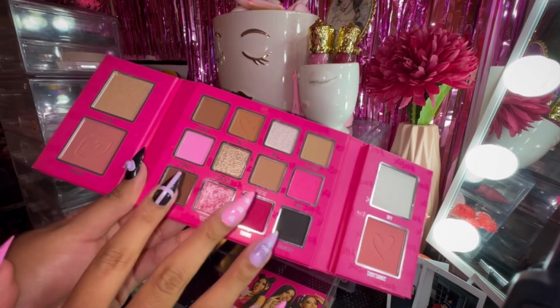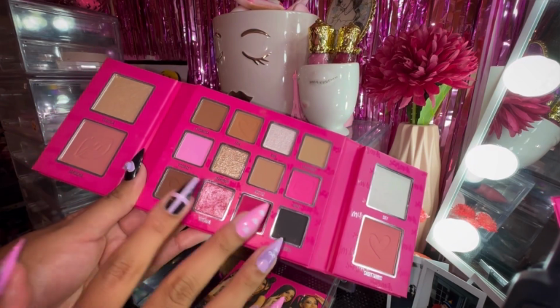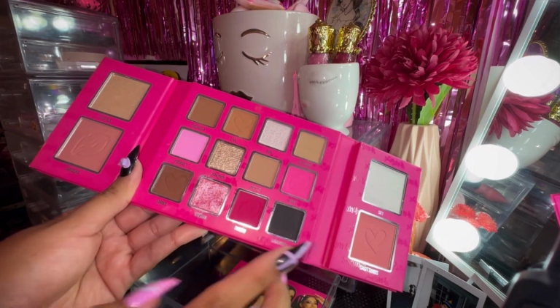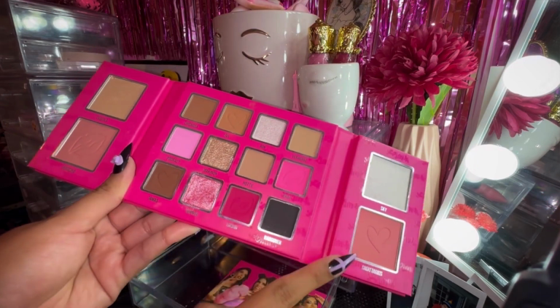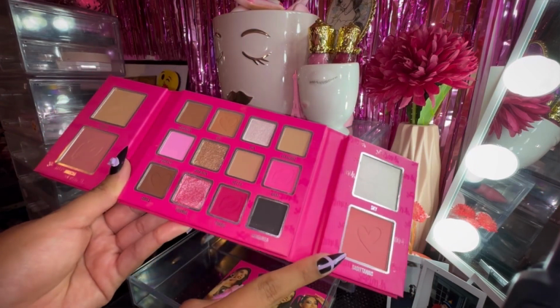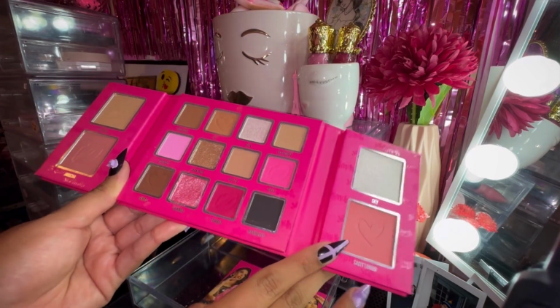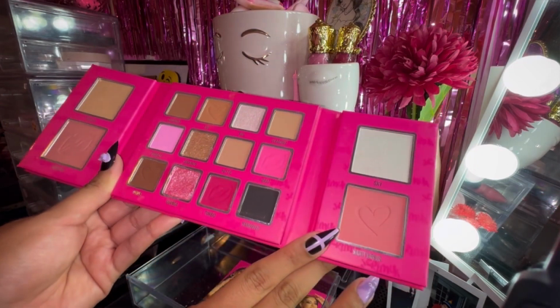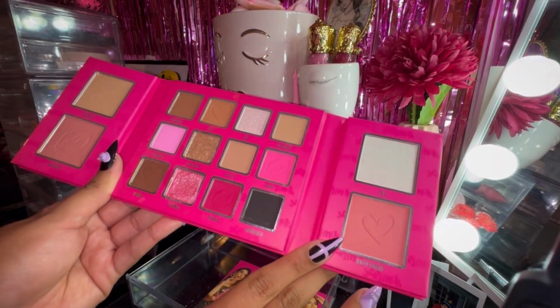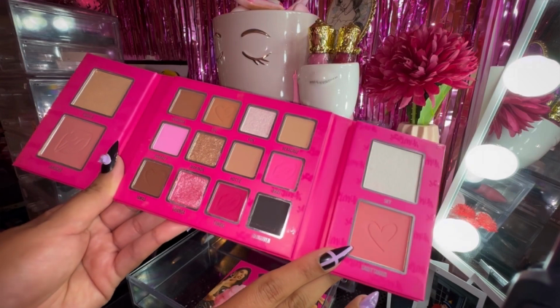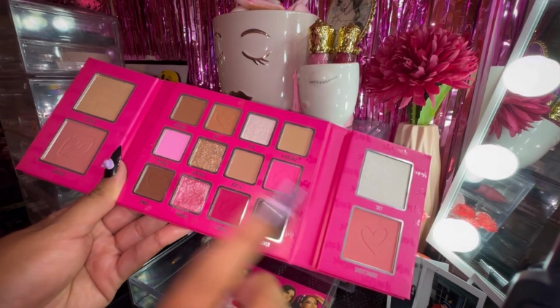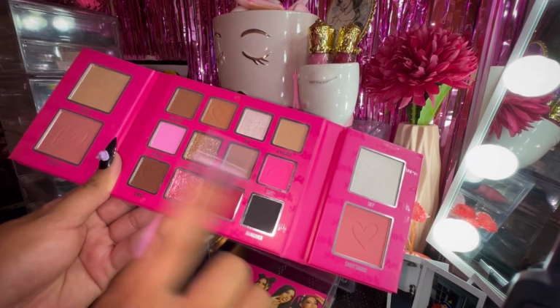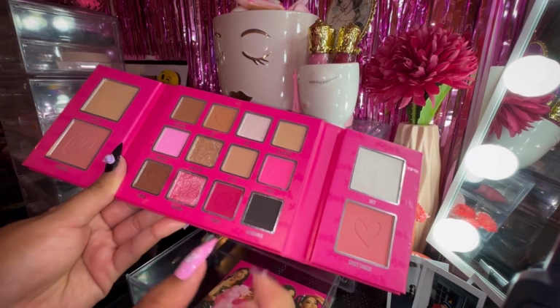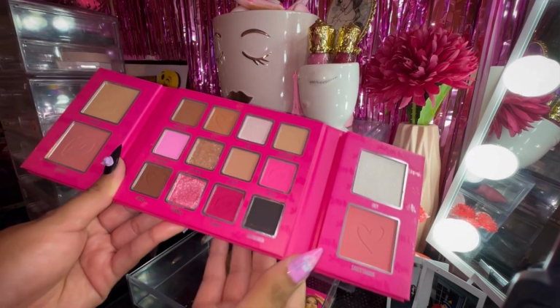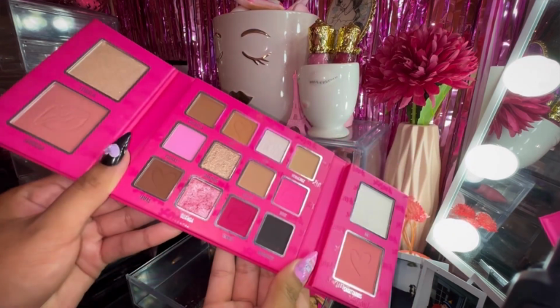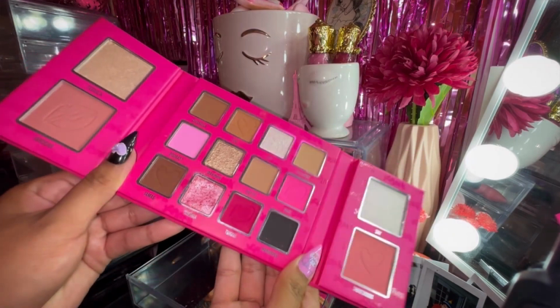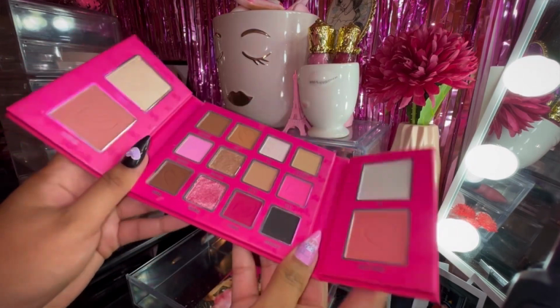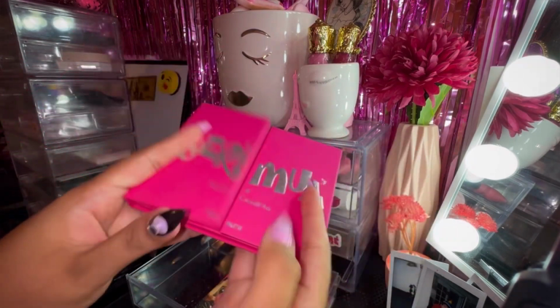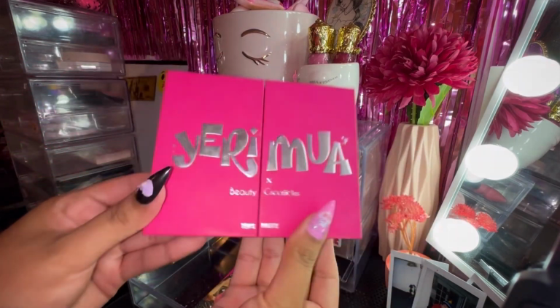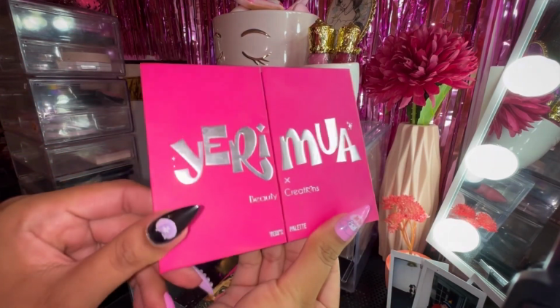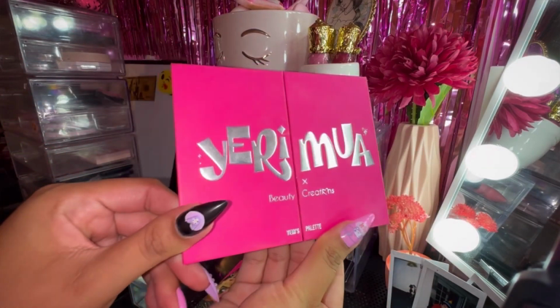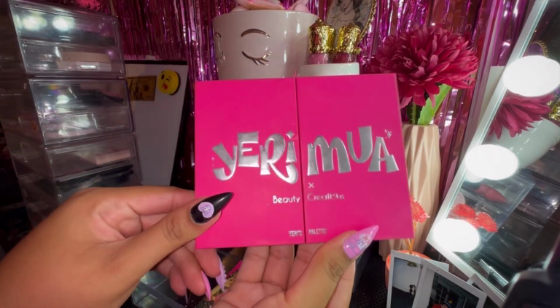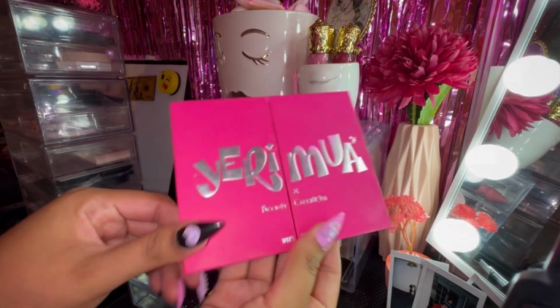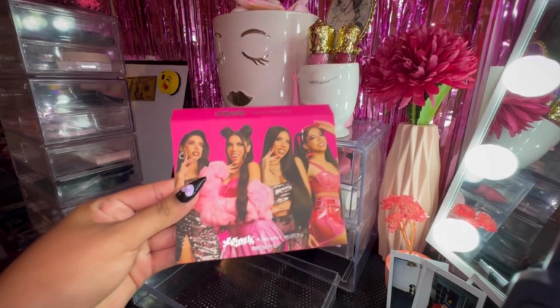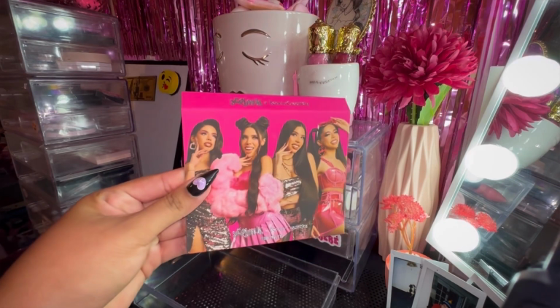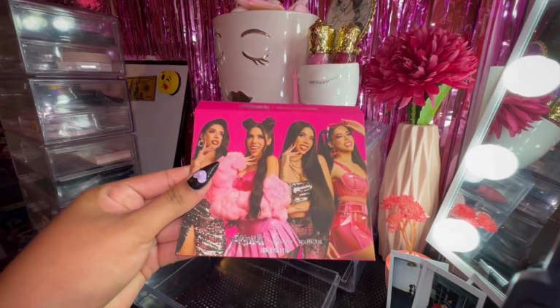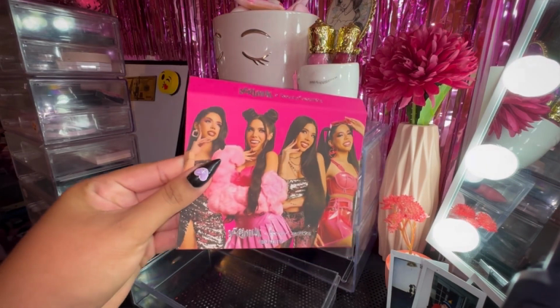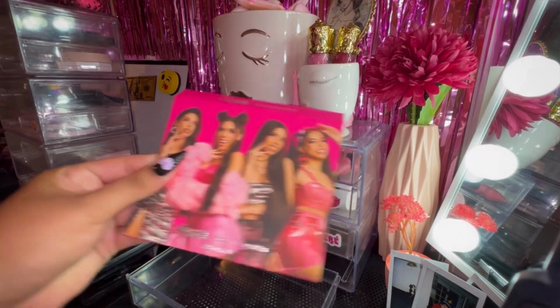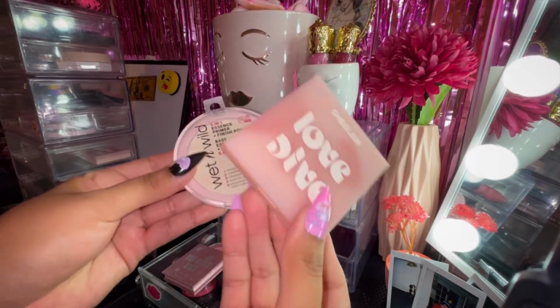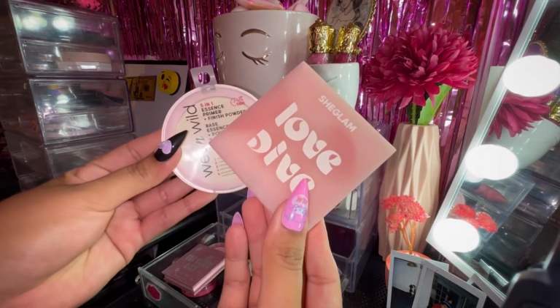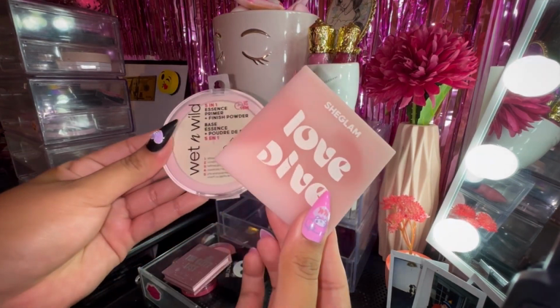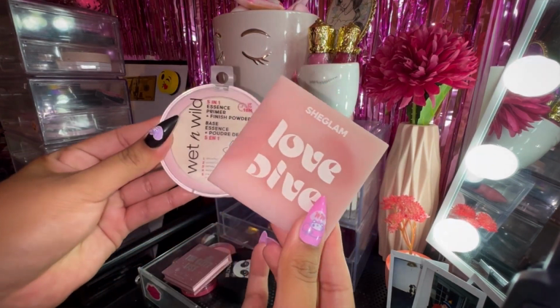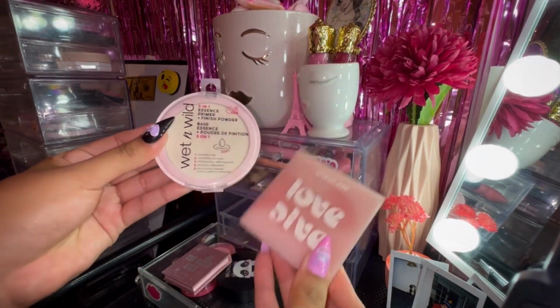I think my favorite blush out of the two is Sagittarius — it's just more on the pinky side. The highlights are okay, but this palette overall was really nice. Definitely recommend, and look at that cover — it was stunning. Last month I had a total of two powders.